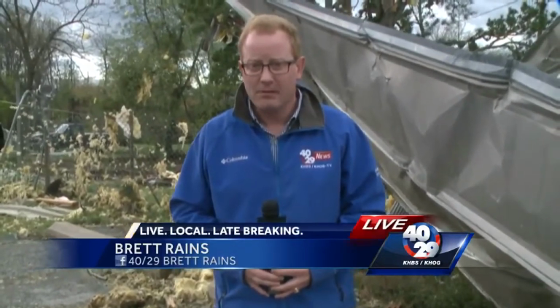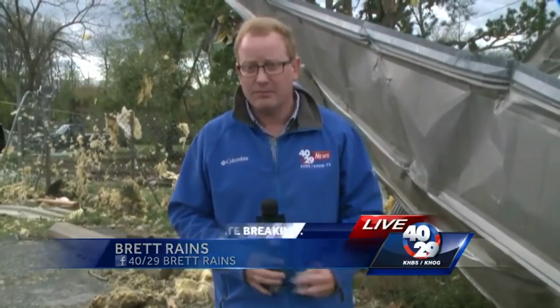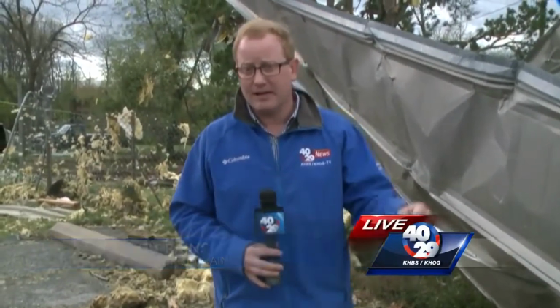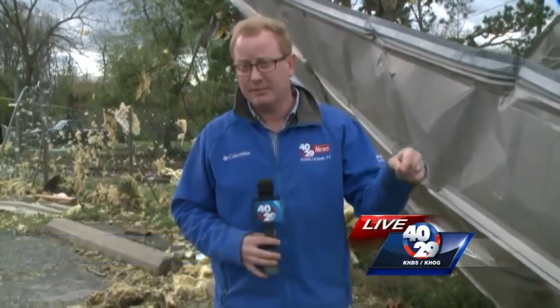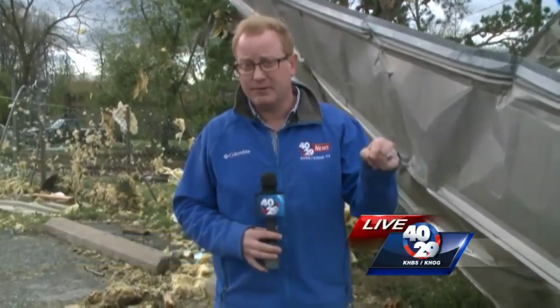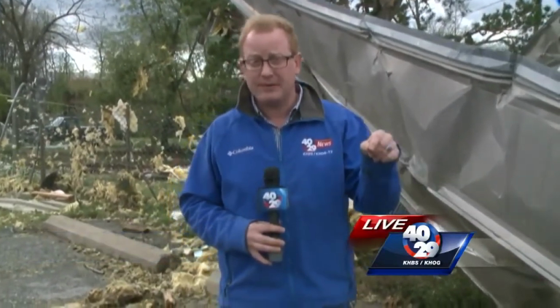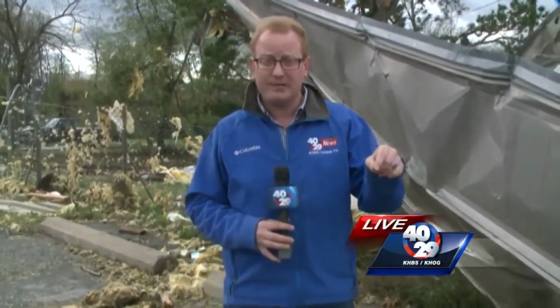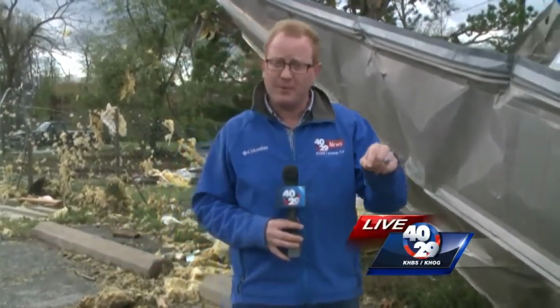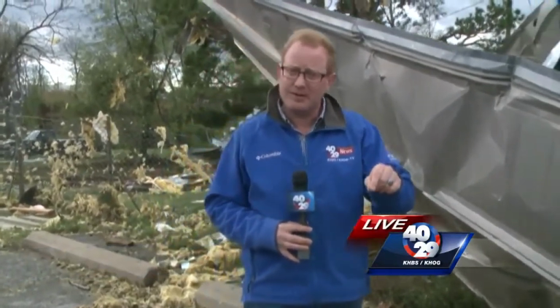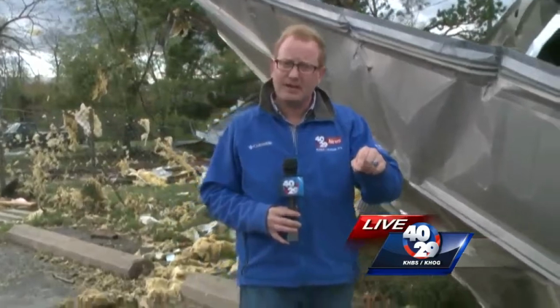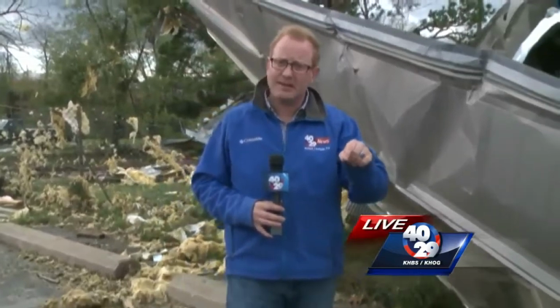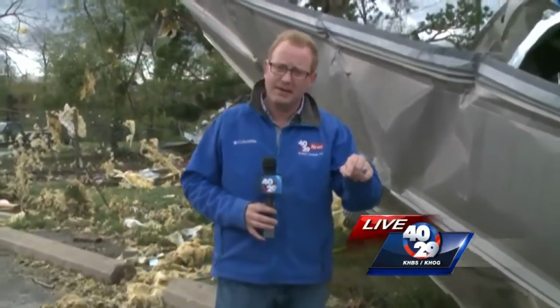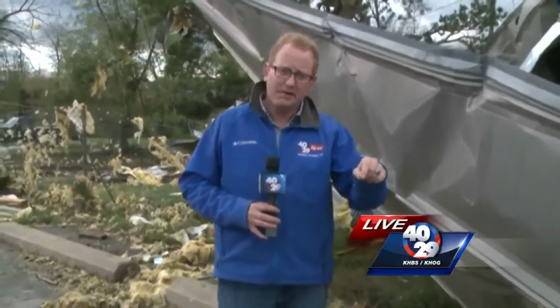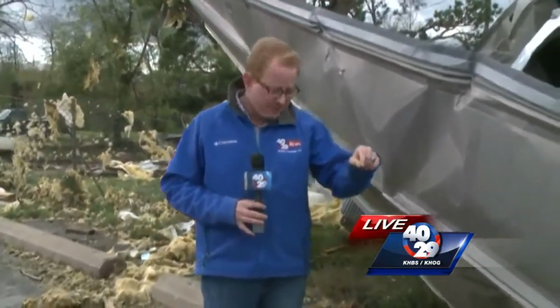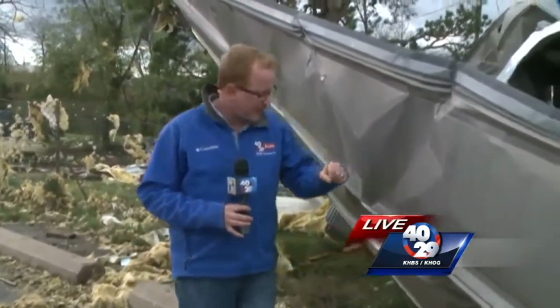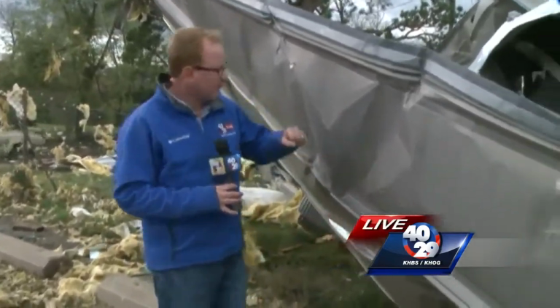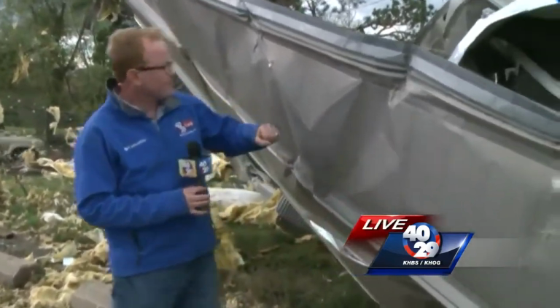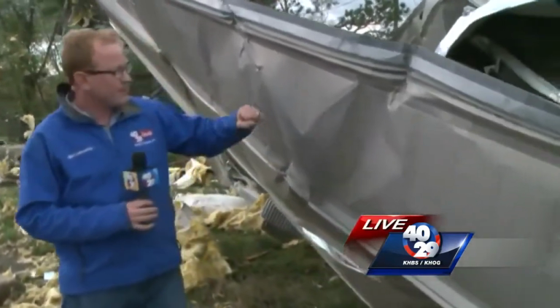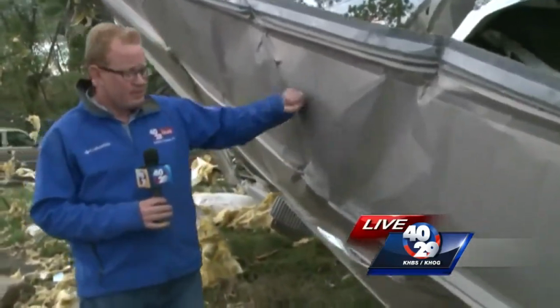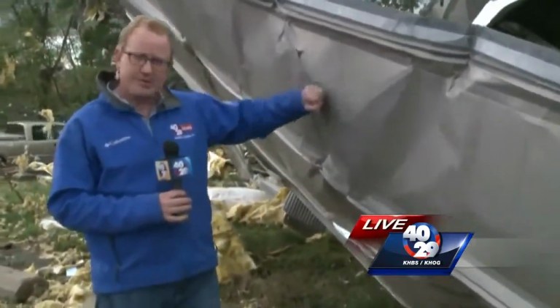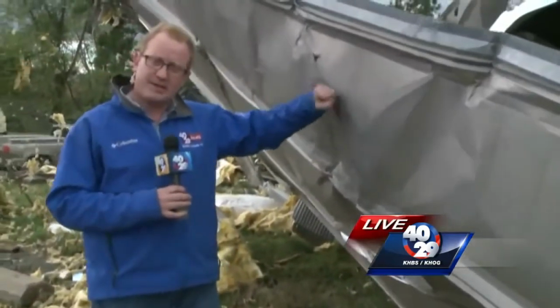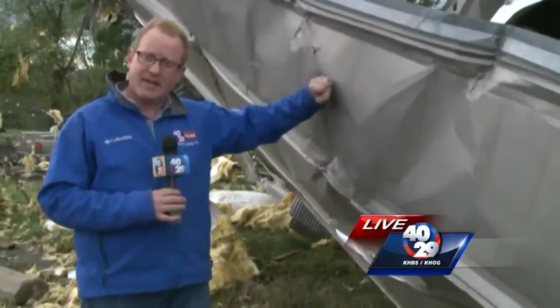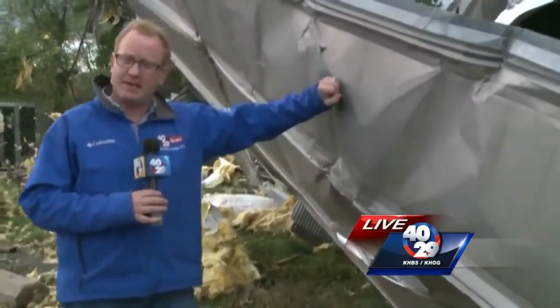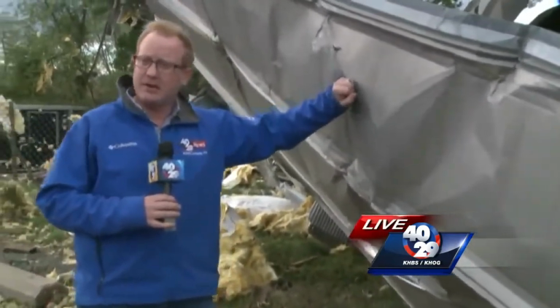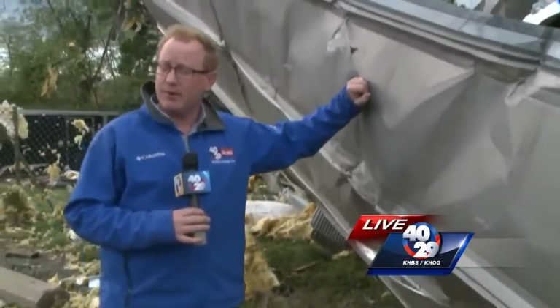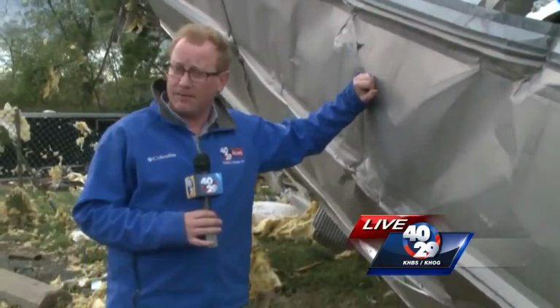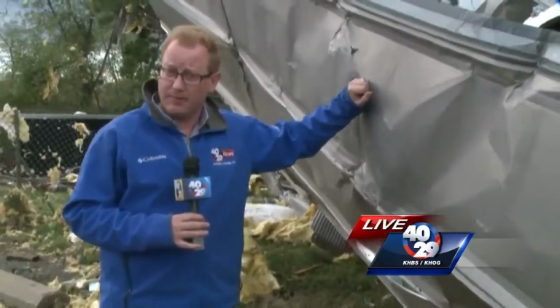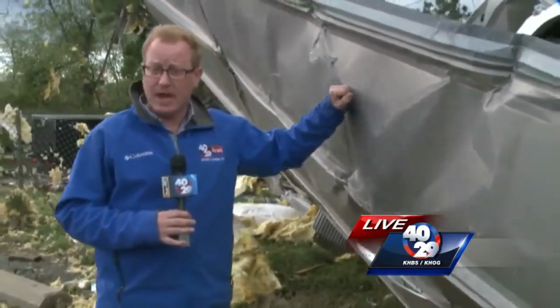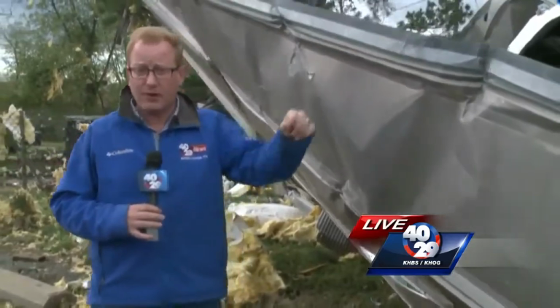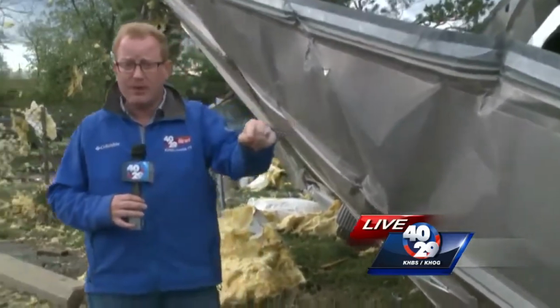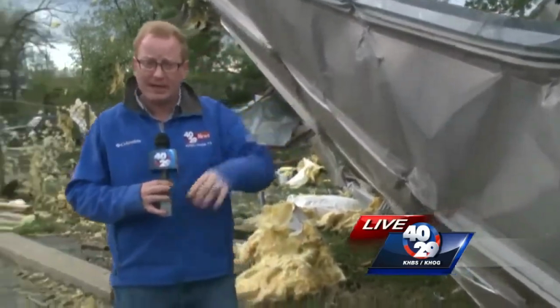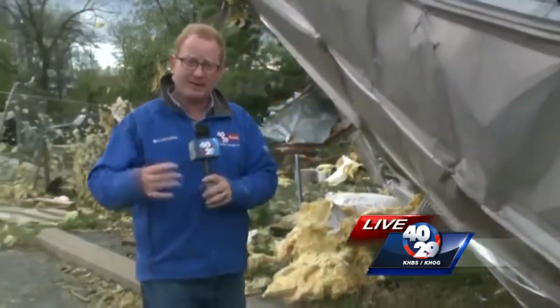Right here is where the tornado touched down, pretty much in the center of Goodman. Take a look at this — you can see huge sheets of tin here that were ripped off roofs and crumpled like cans.